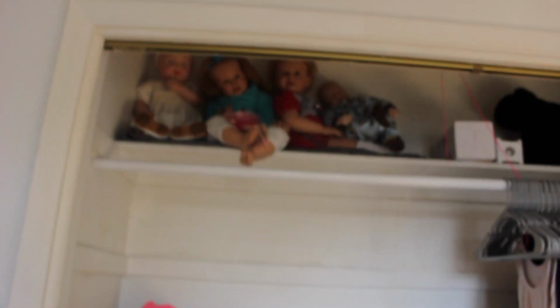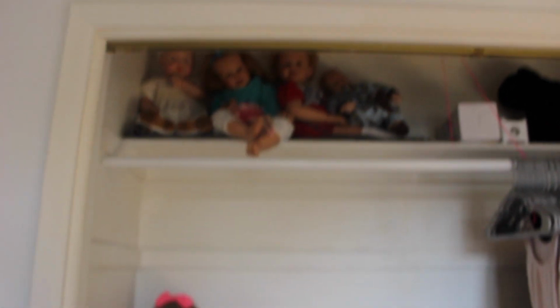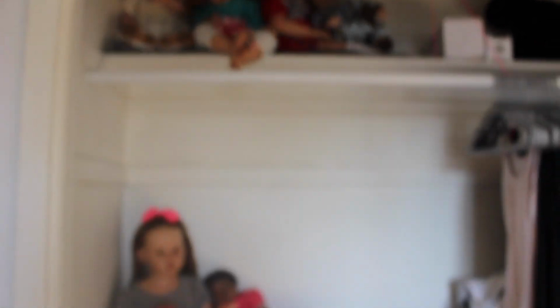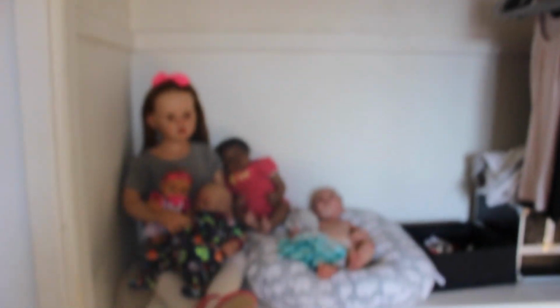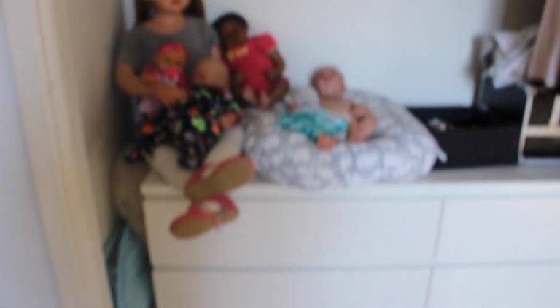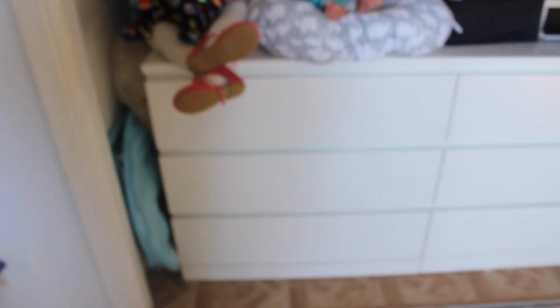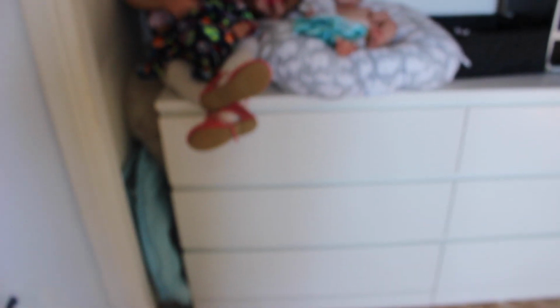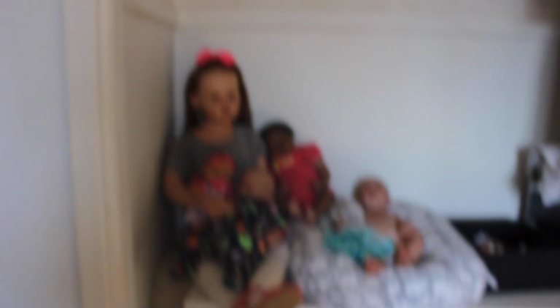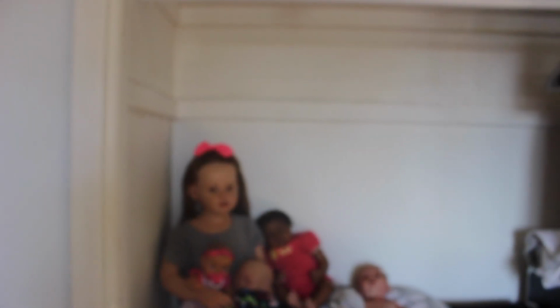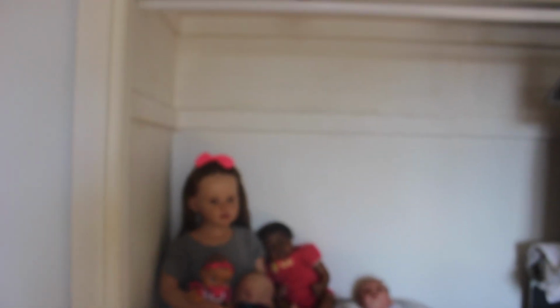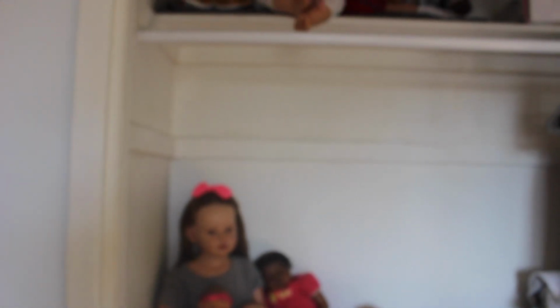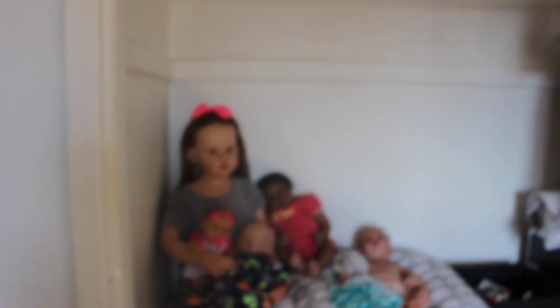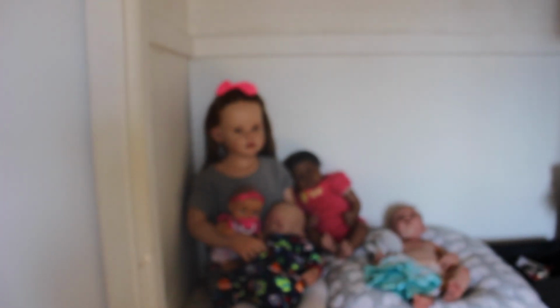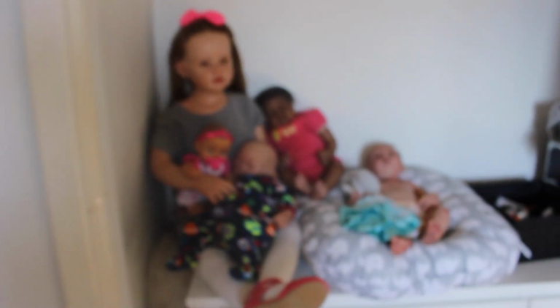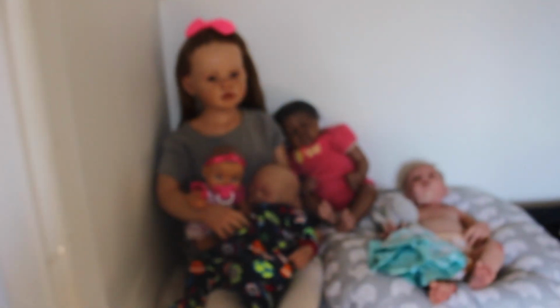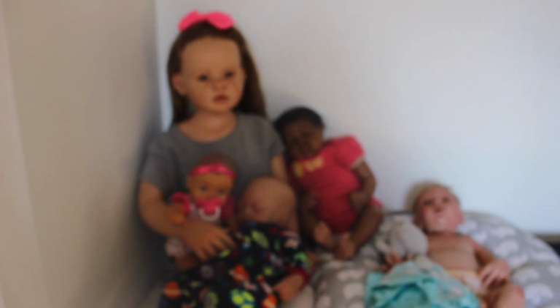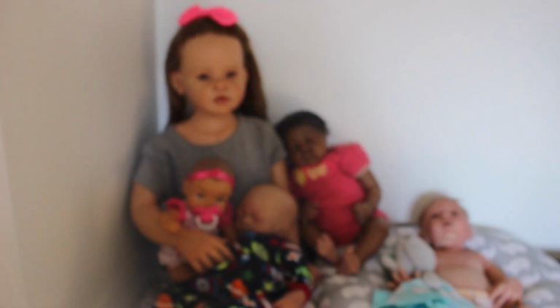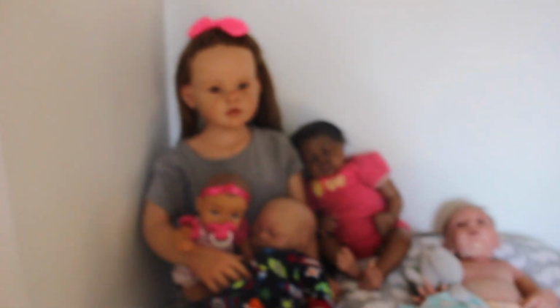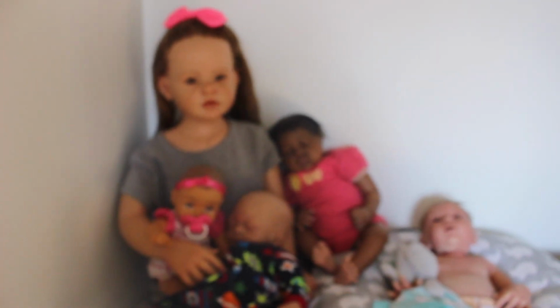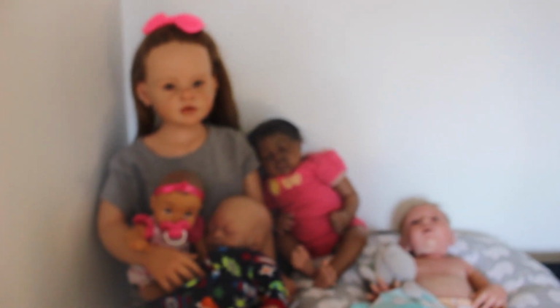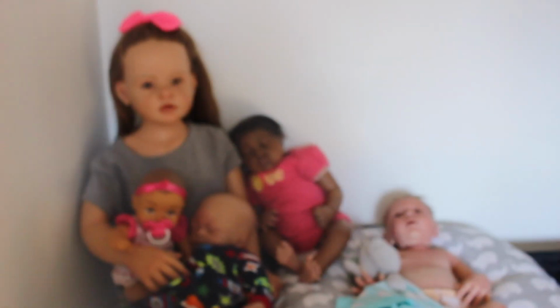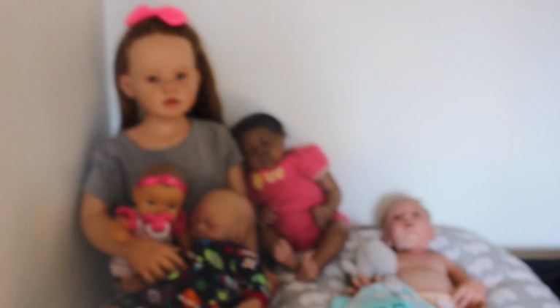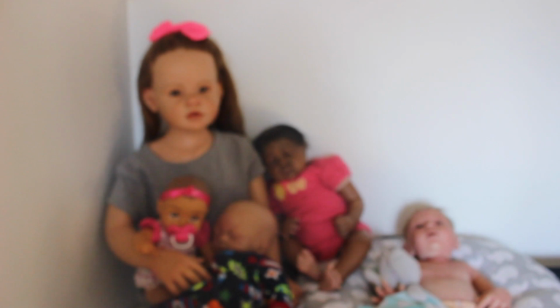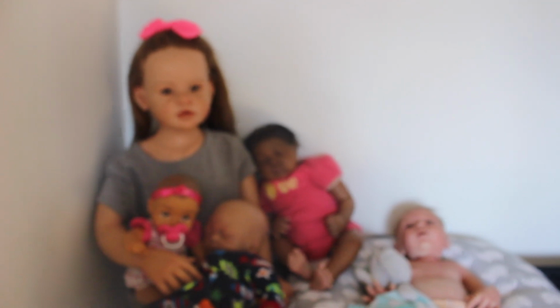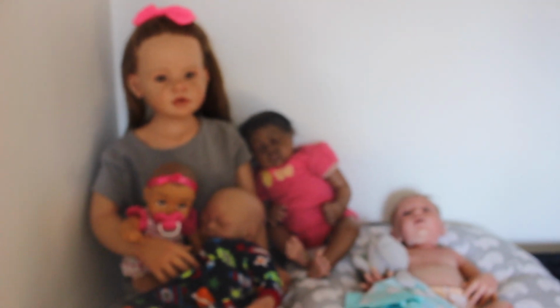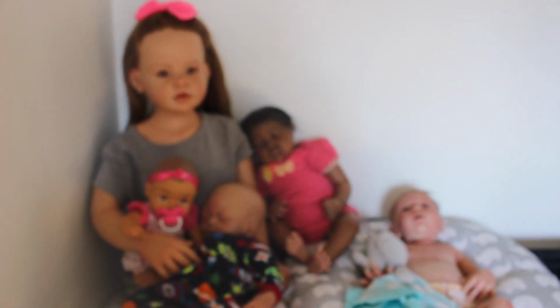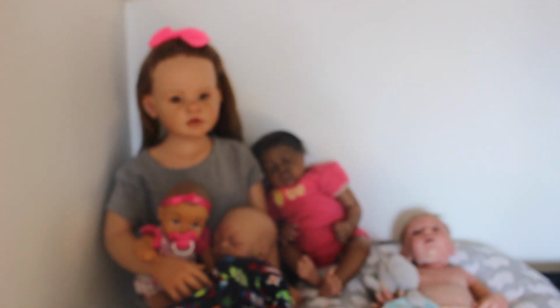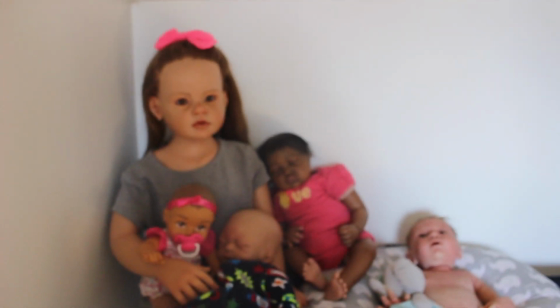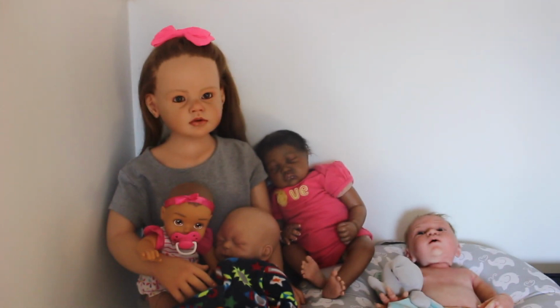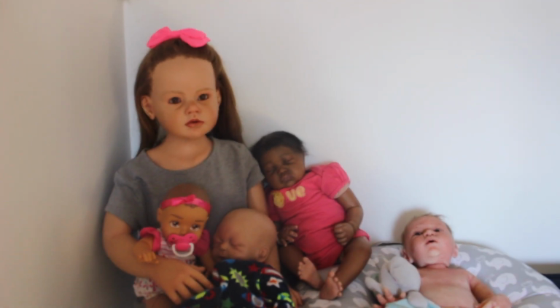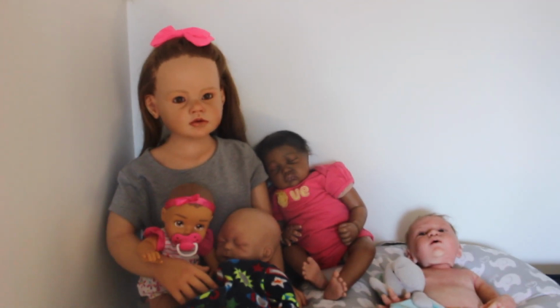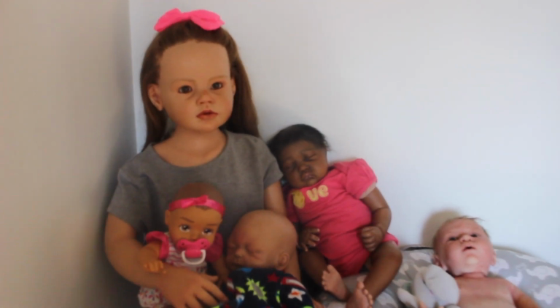So that's the Reborns' new home and their living situation. I hope you guys enjoyed this video, and I'm sorry my camera's not focusing — I don't know what's going on. But I will see you guys in the next video. Bye!